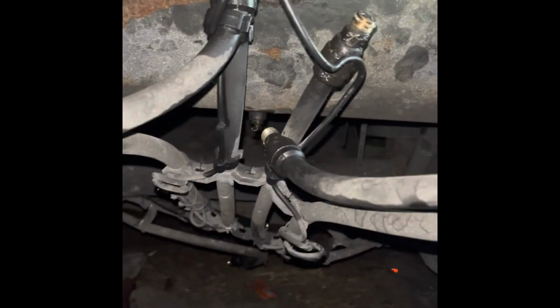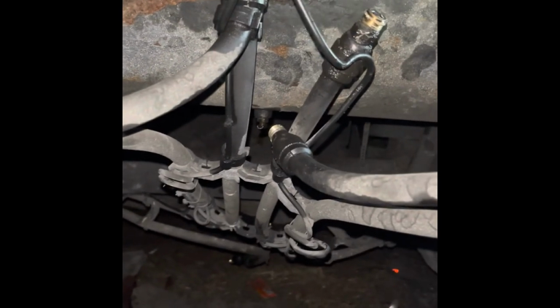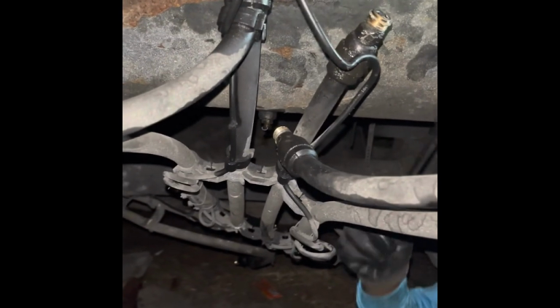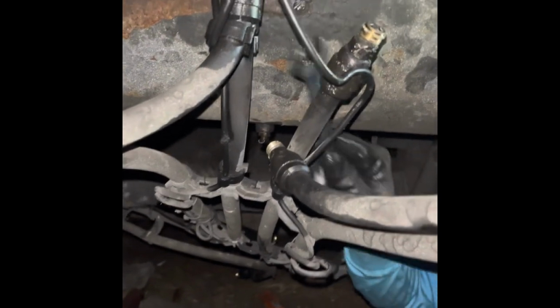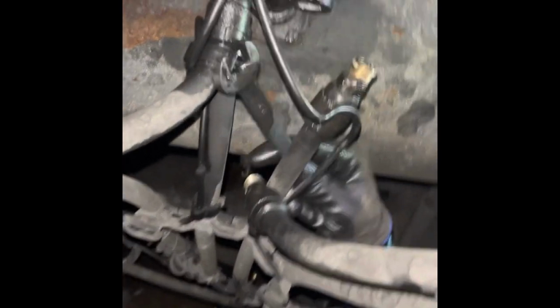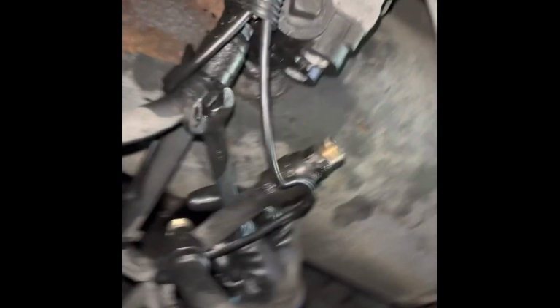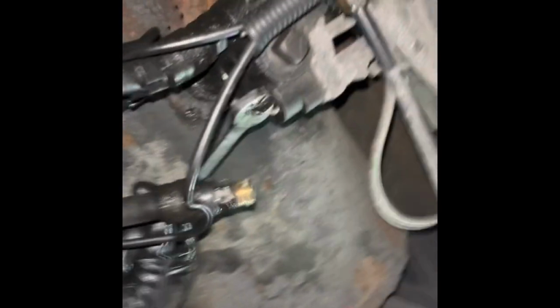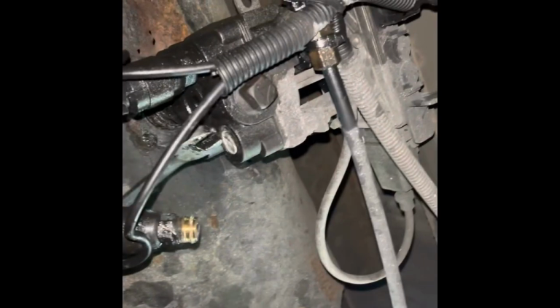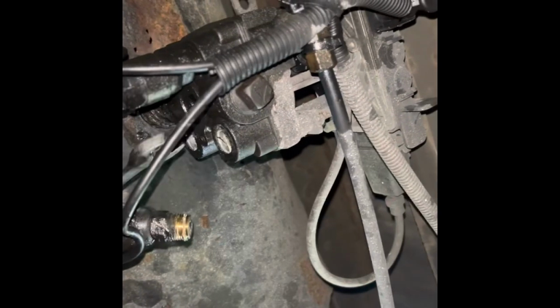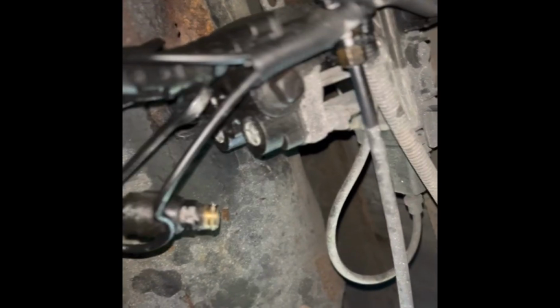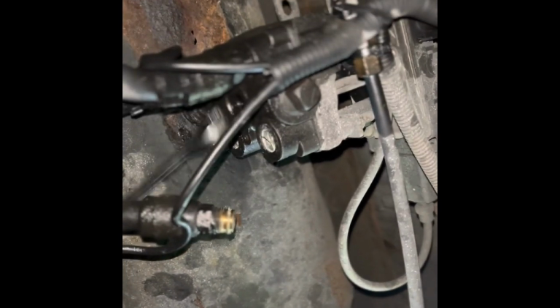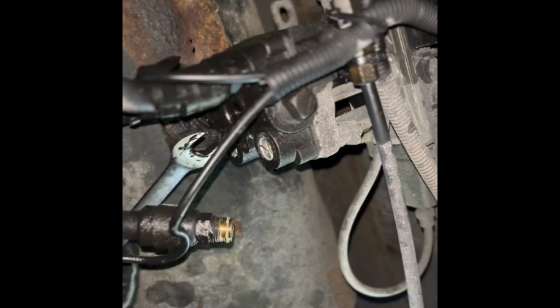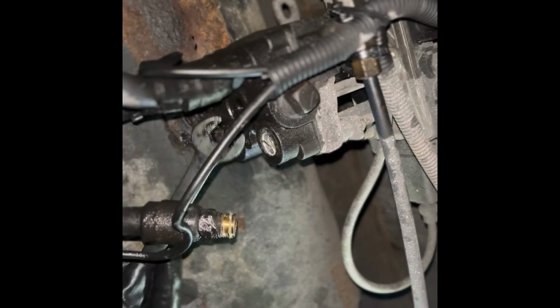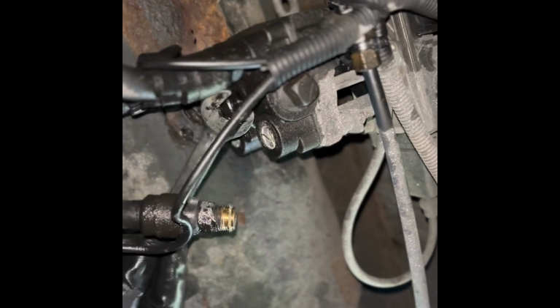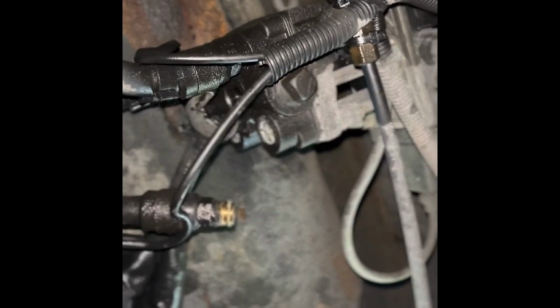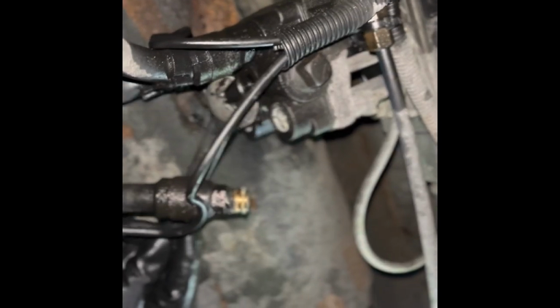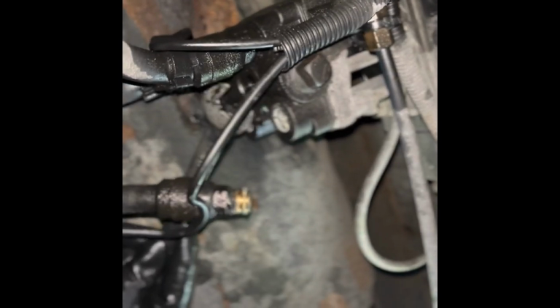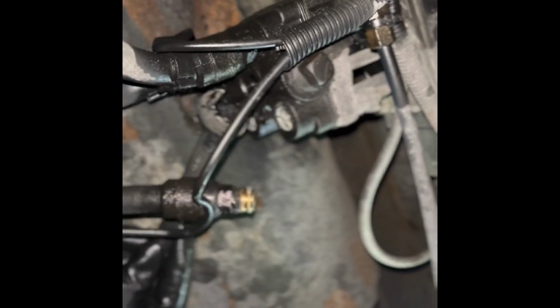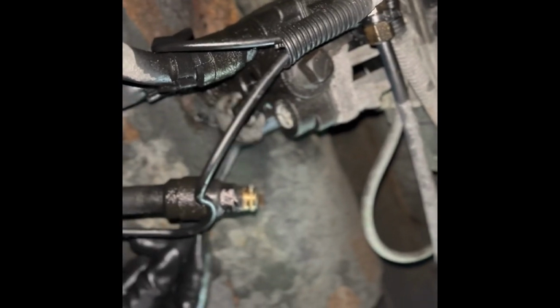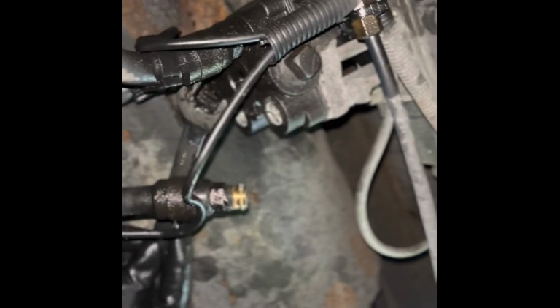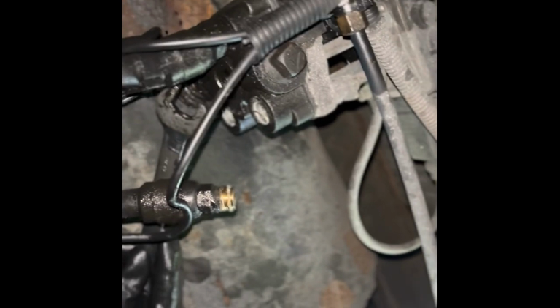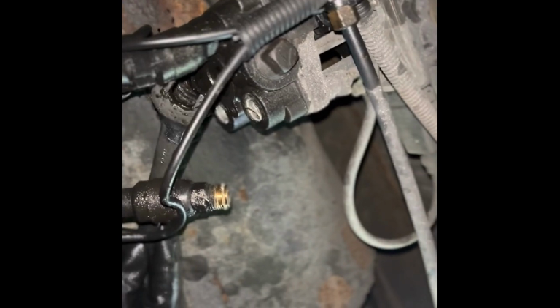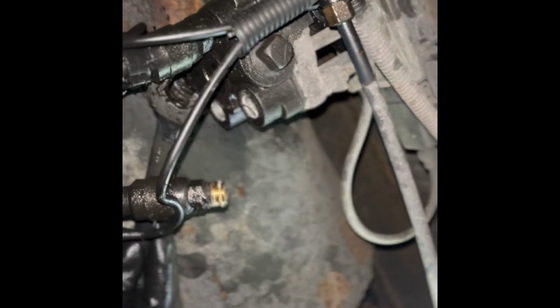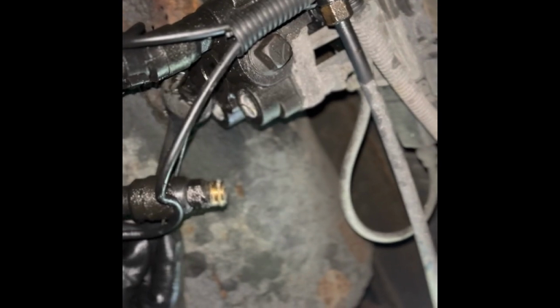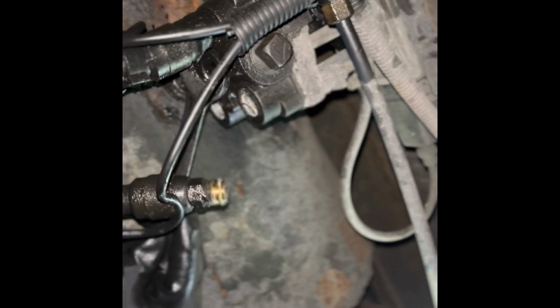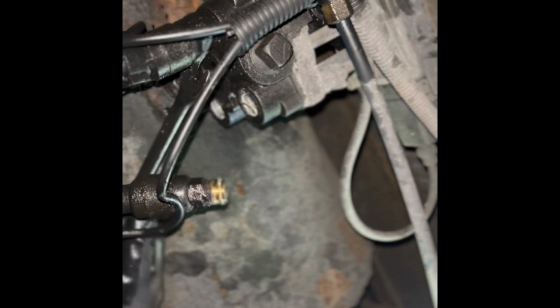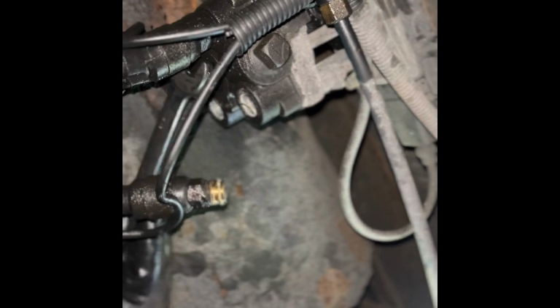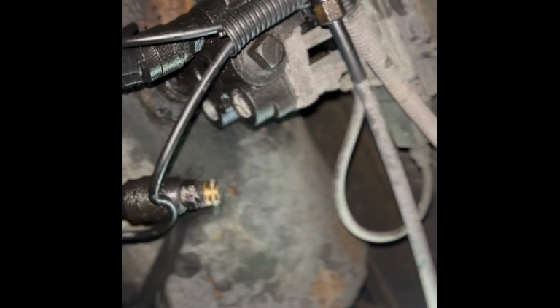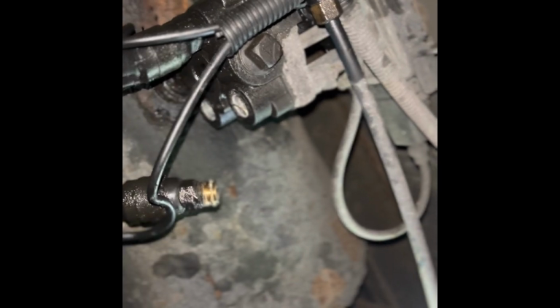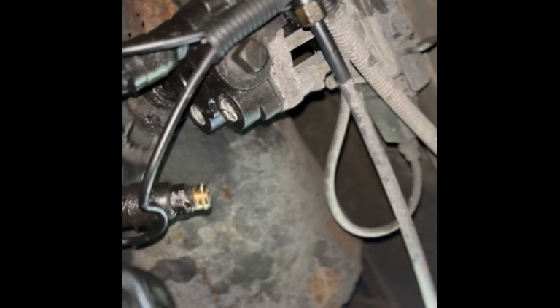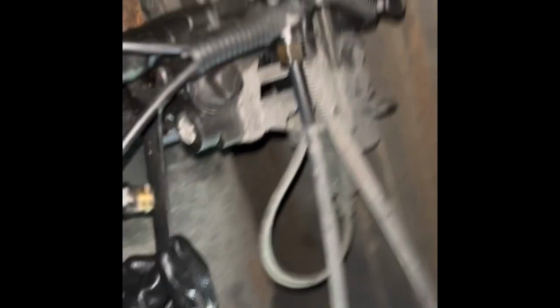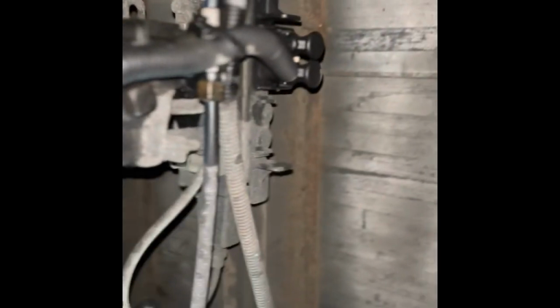We'll be removing the air hoses from the valve right now, show you how to do this. Sometimes this coupler right here is kind of stuck, so you have to hold it with some force while turning the nut to release it.